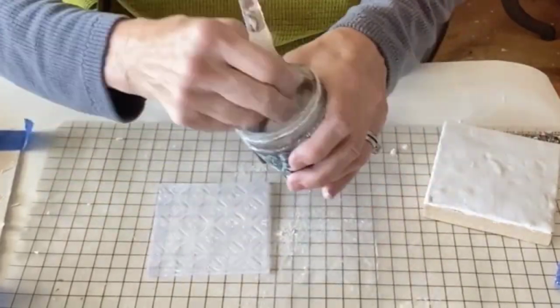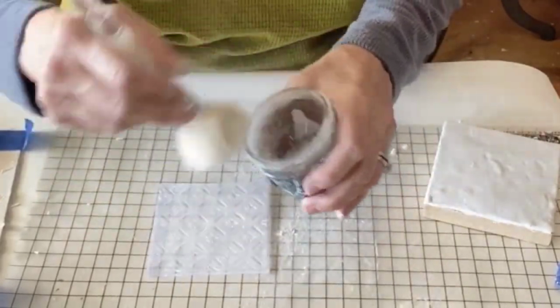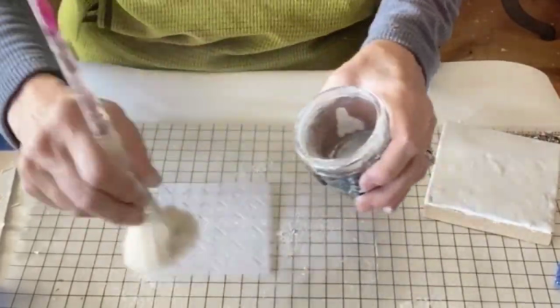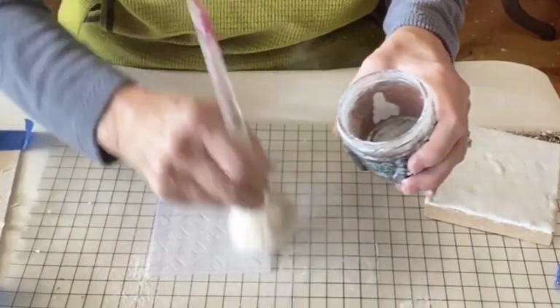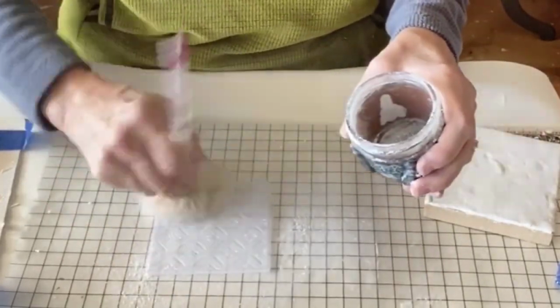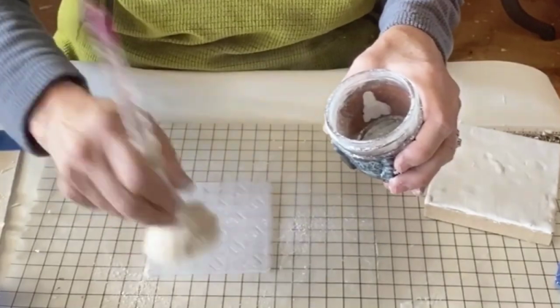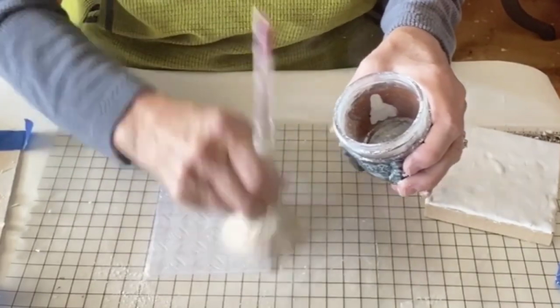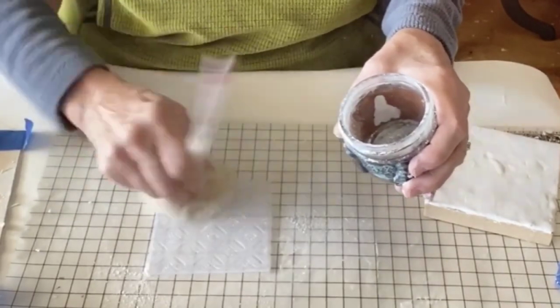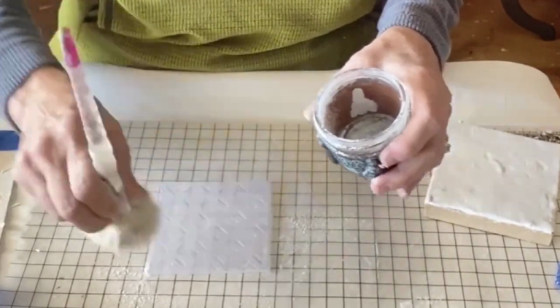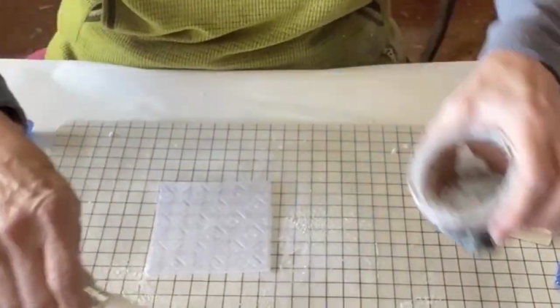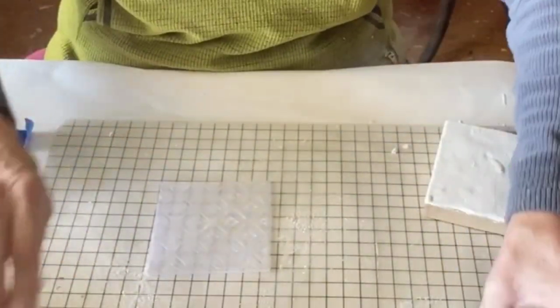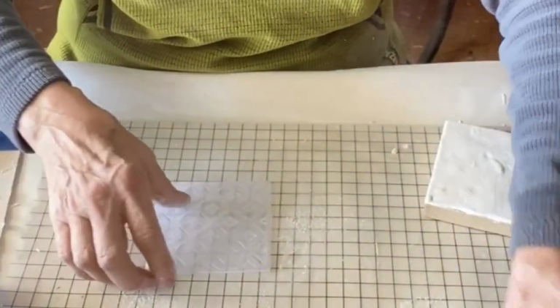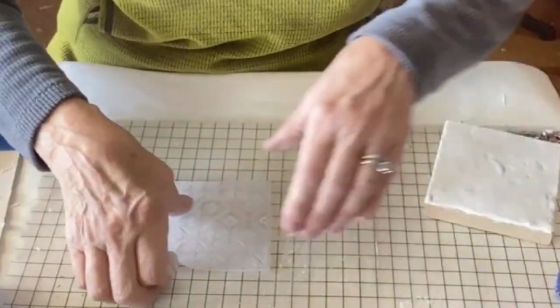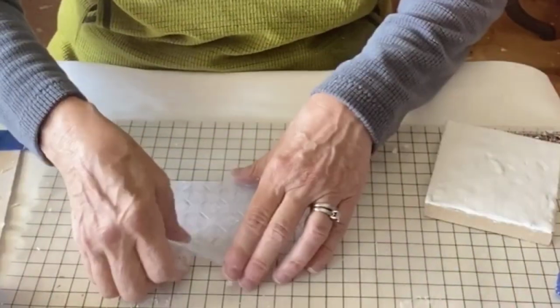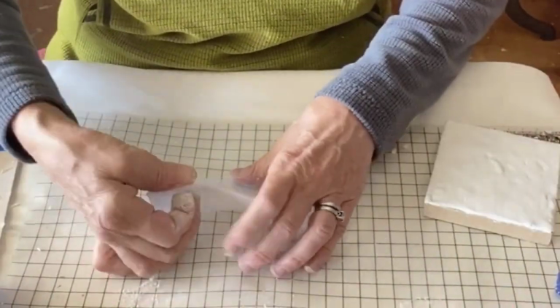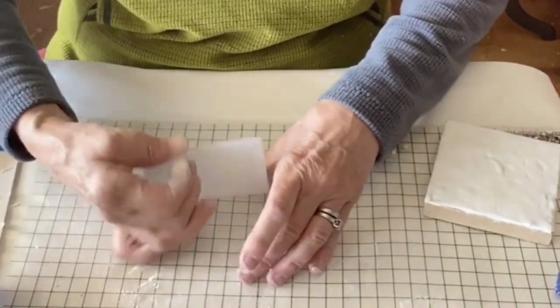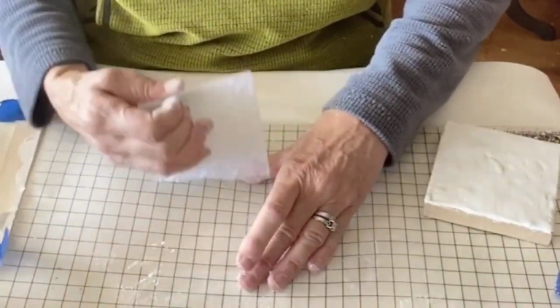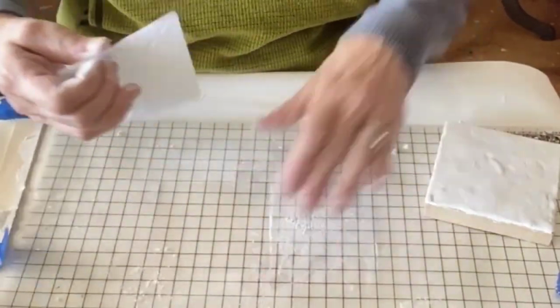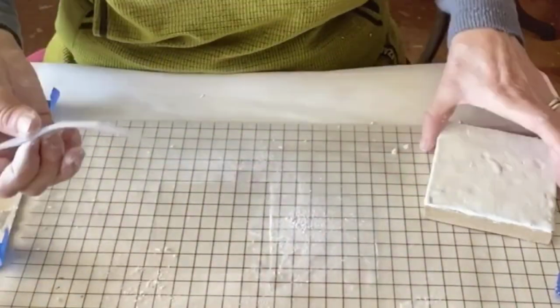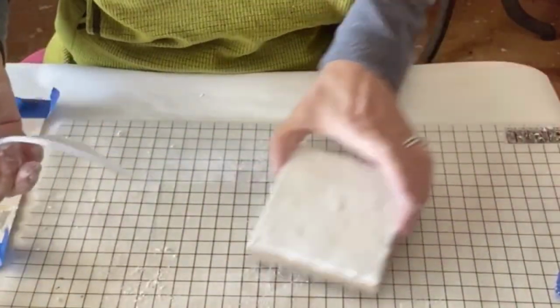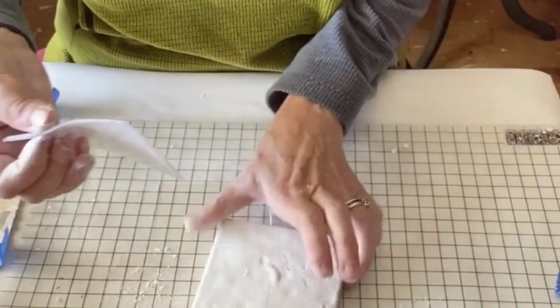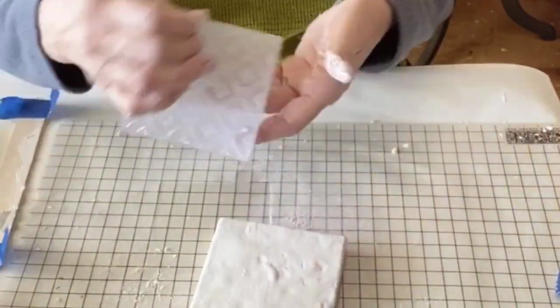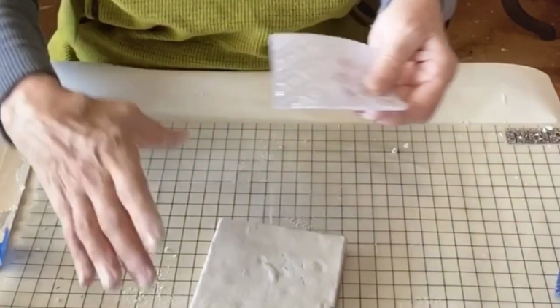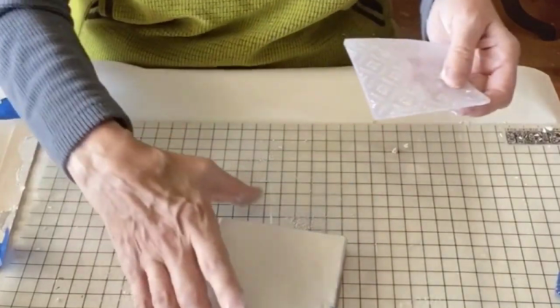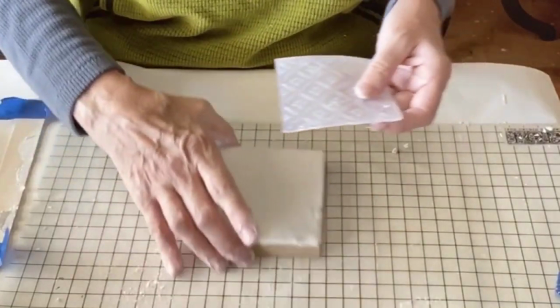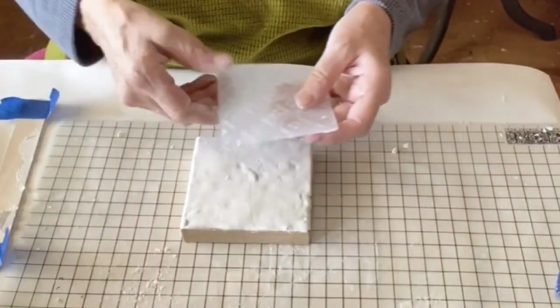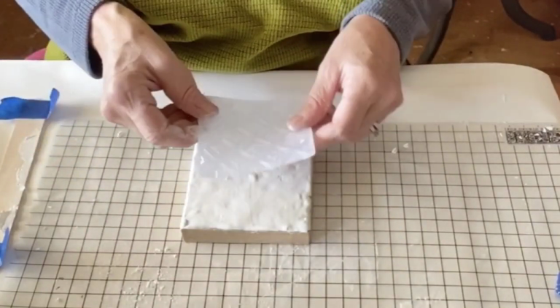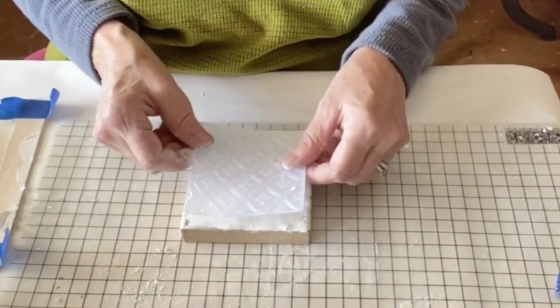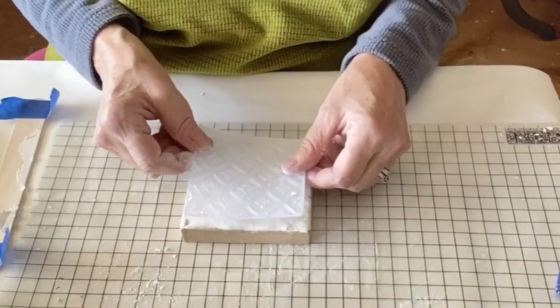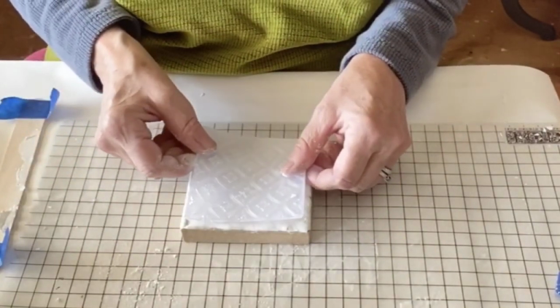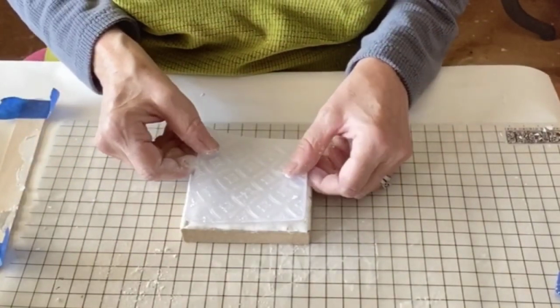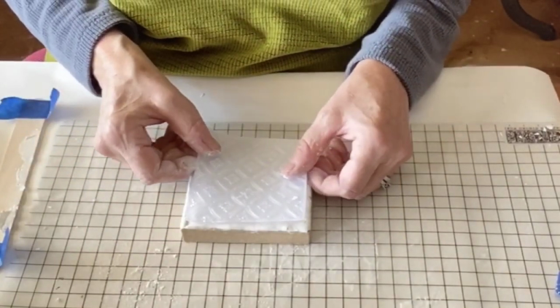I embossed the top of the clay lids using IOD decor stamps. I found that if you flip the lid over, it made a better impression.